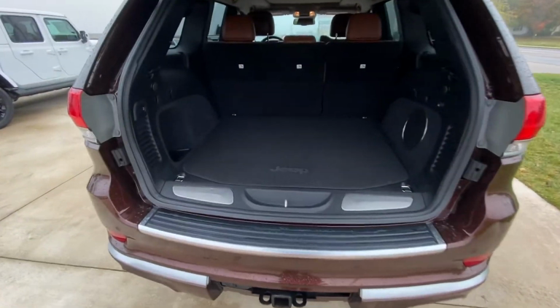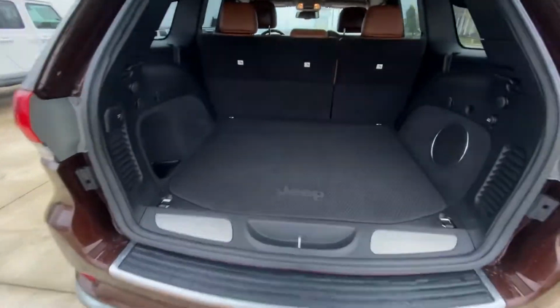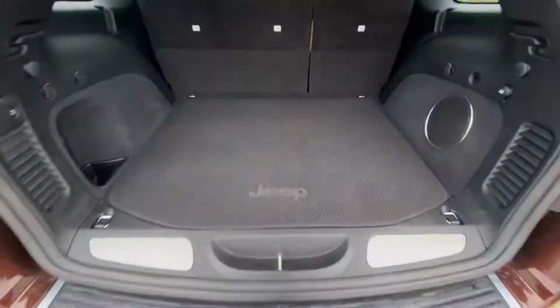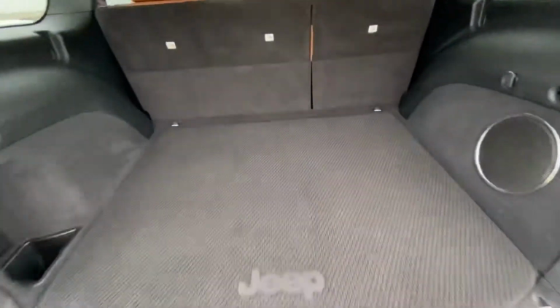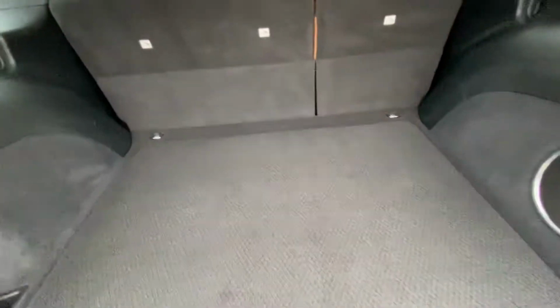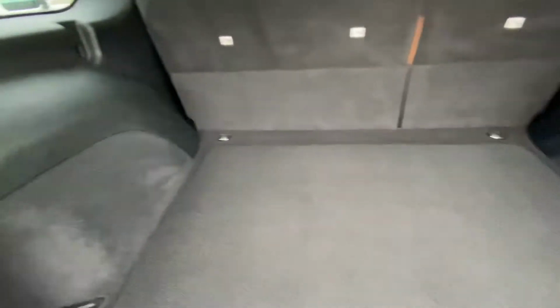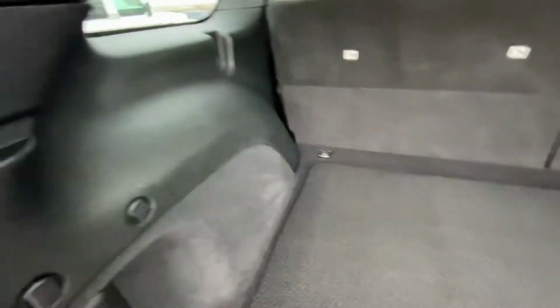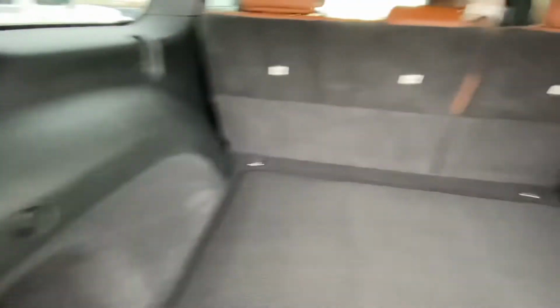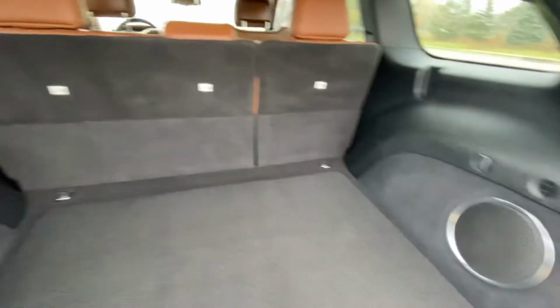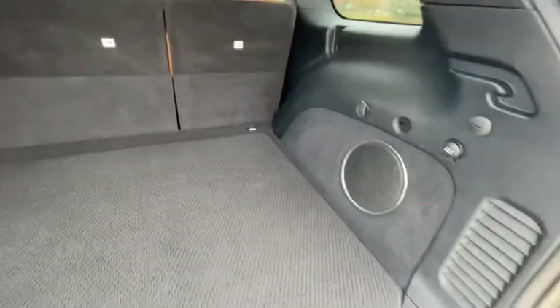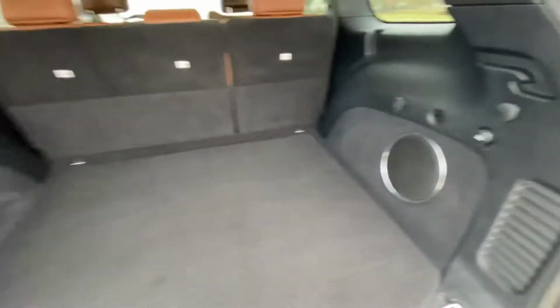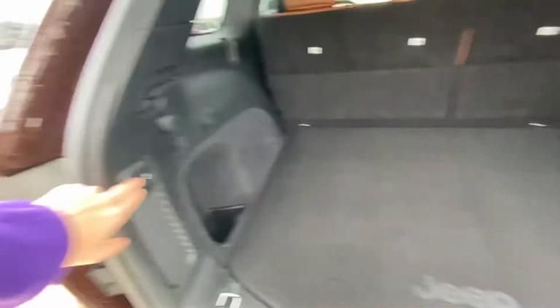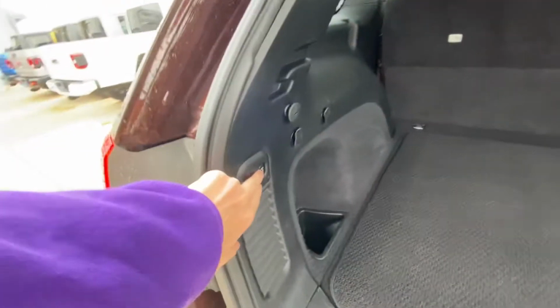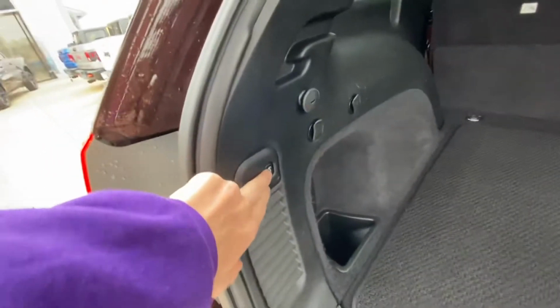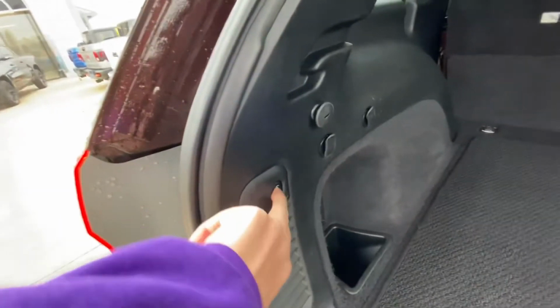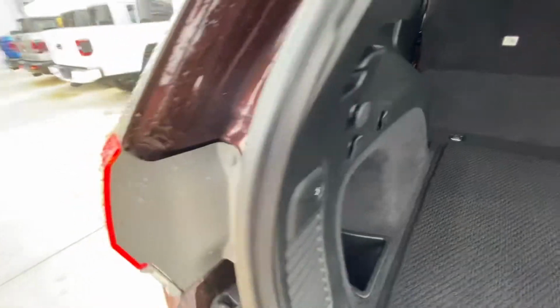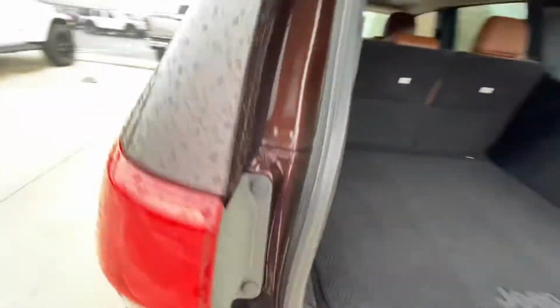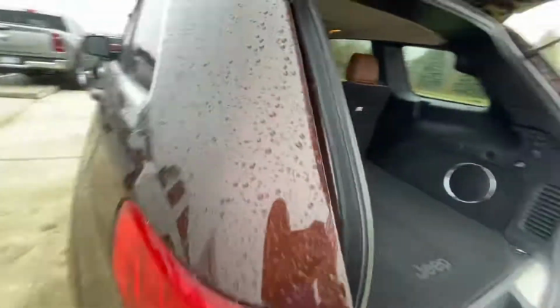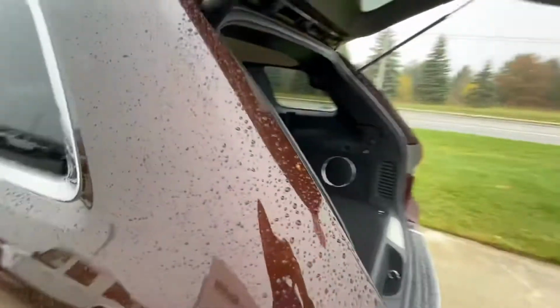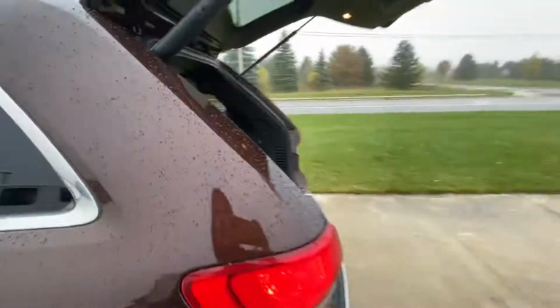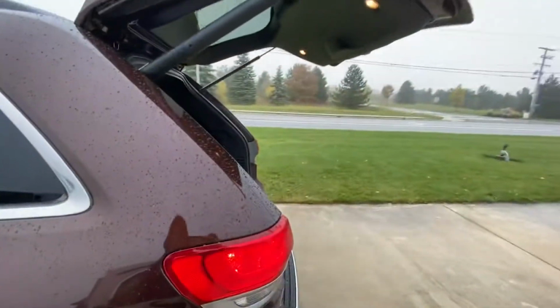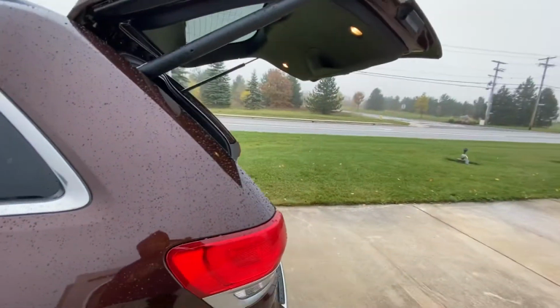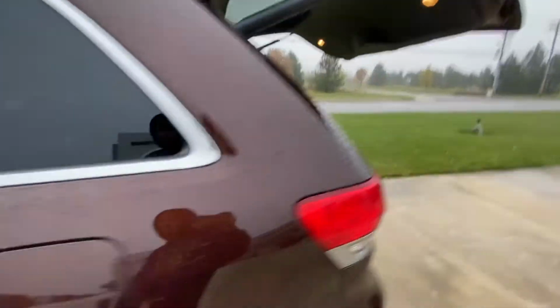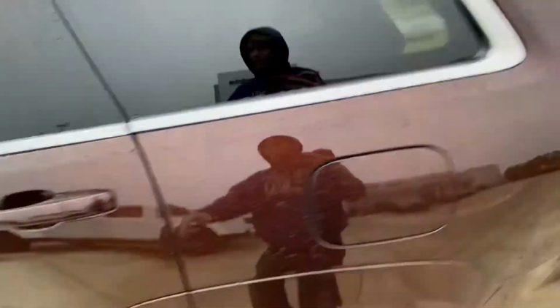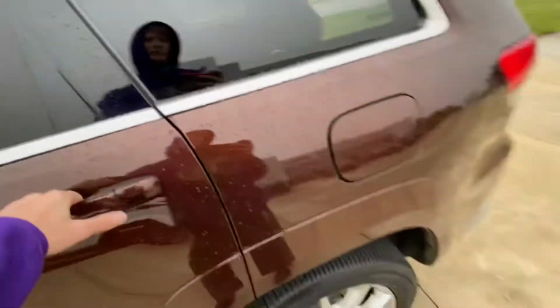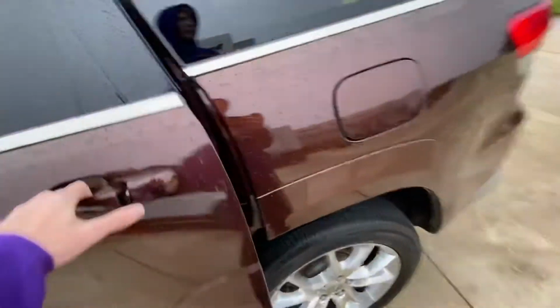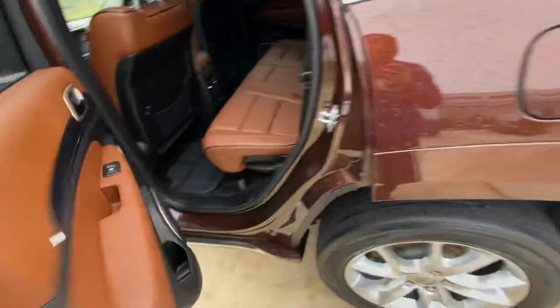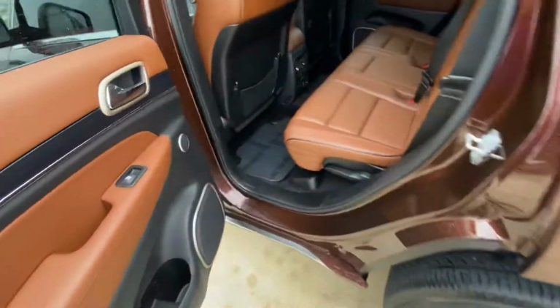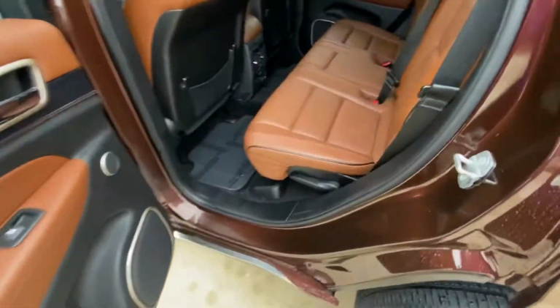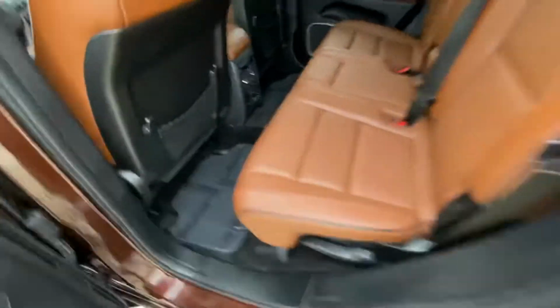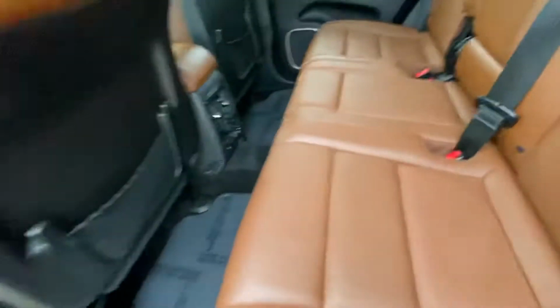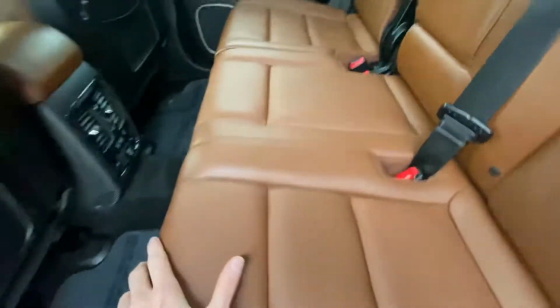Very nice back here, lots and lots of space. Since it's a power lift gate, go ahead and push that button — it beeps a couple times and starts to drop. Let's go ahead and move to the back seat of this beautiful brown interior.